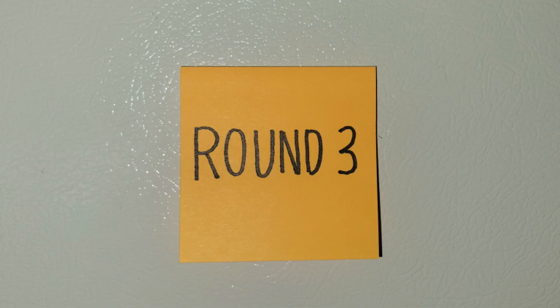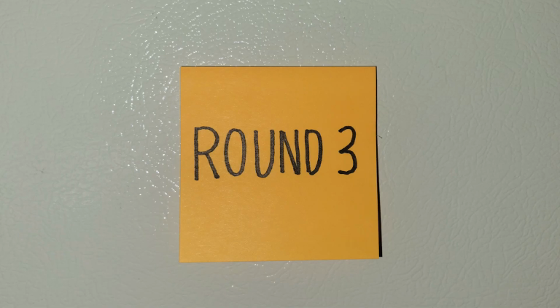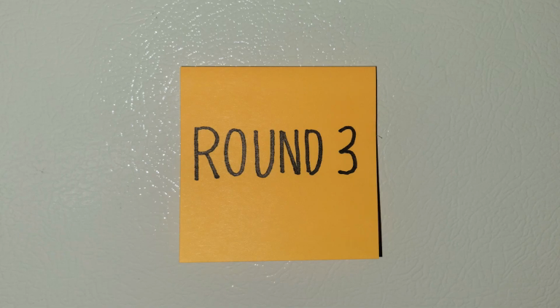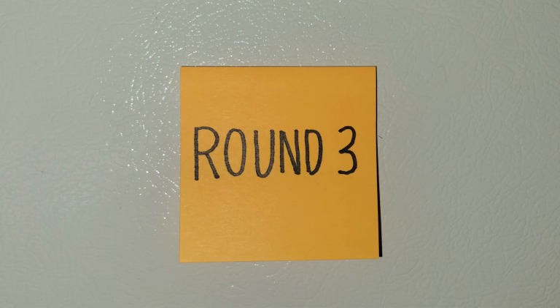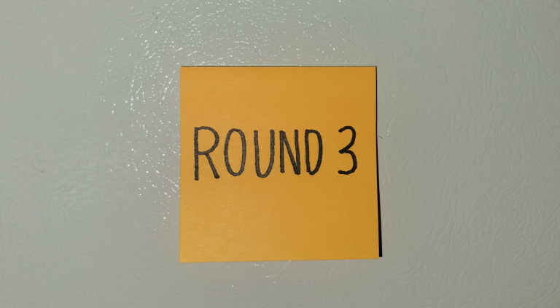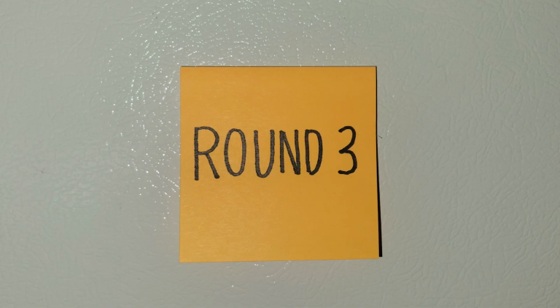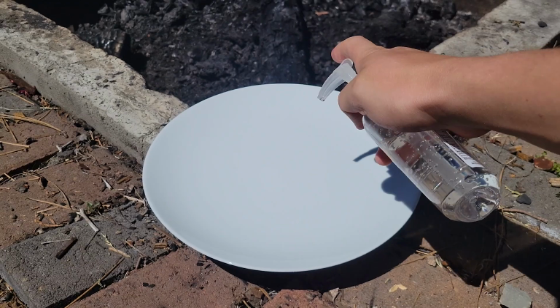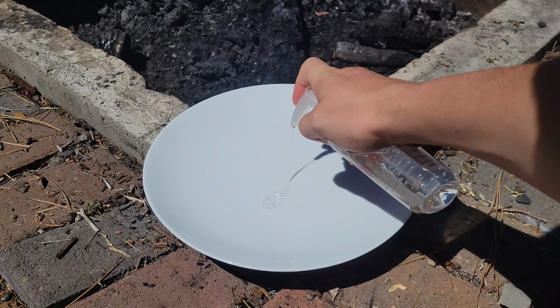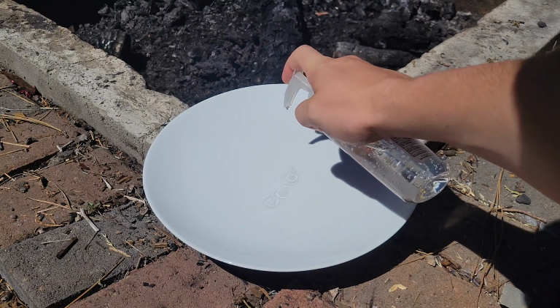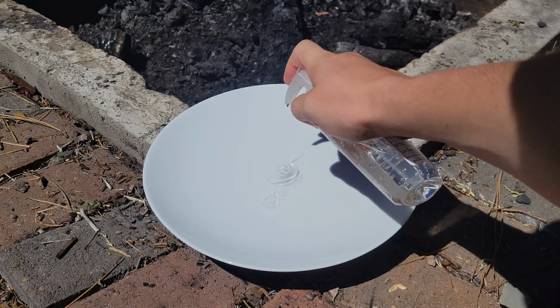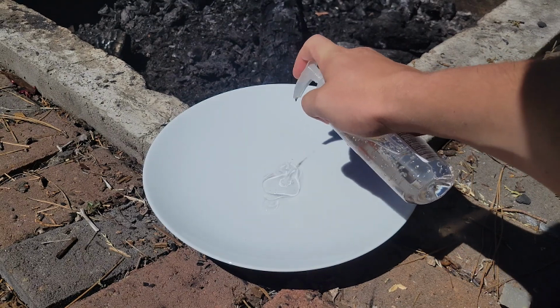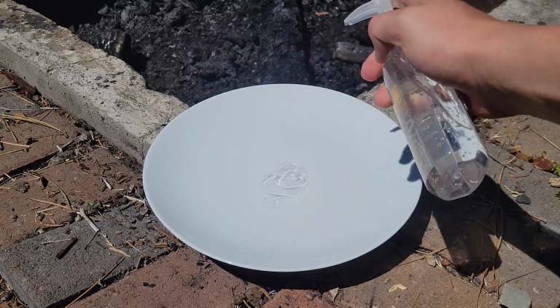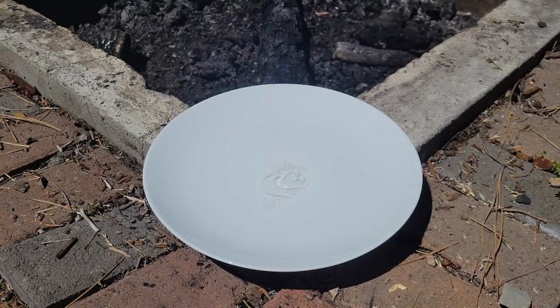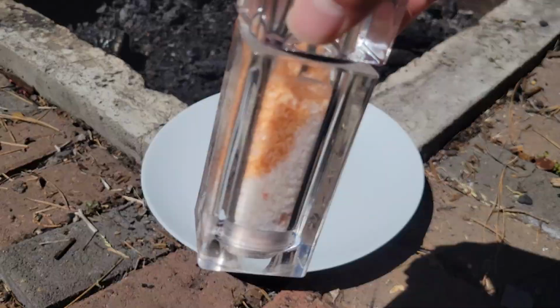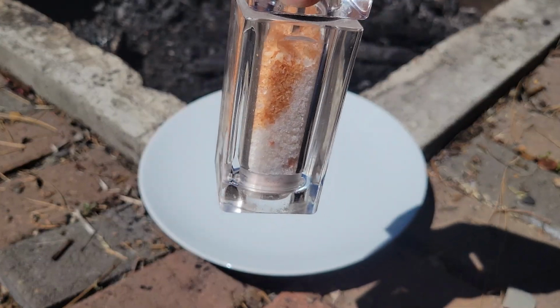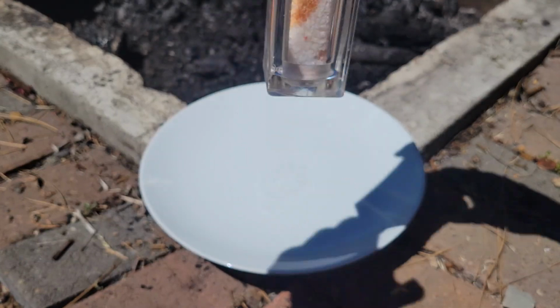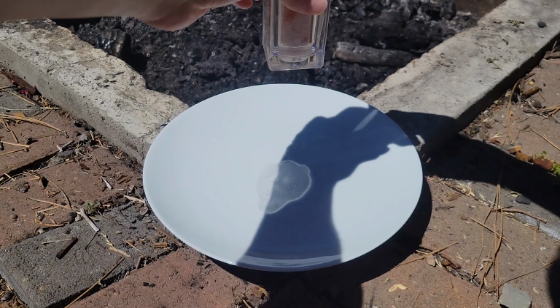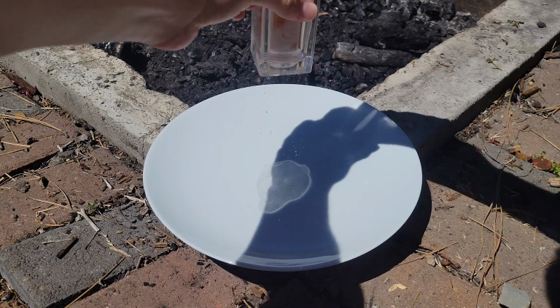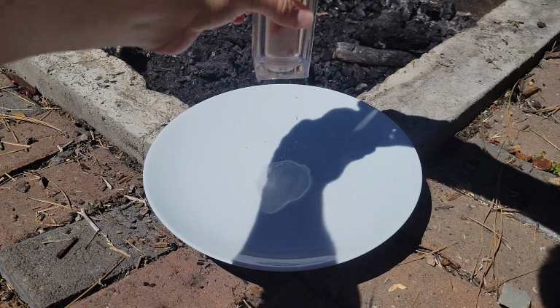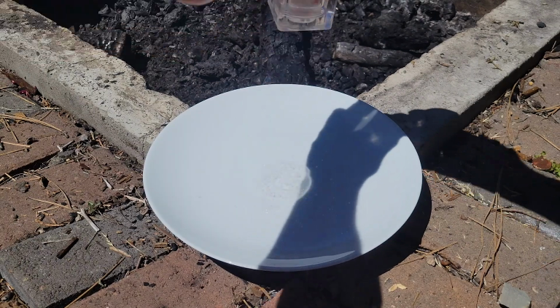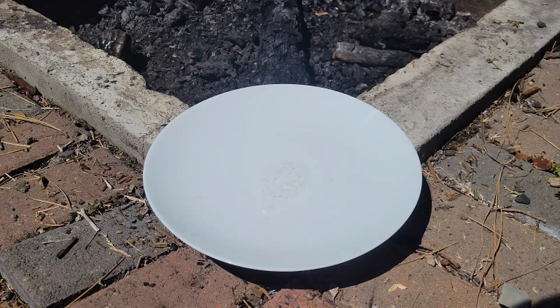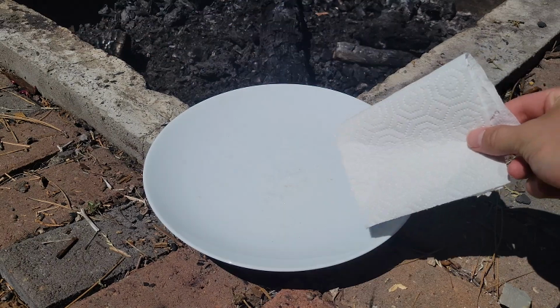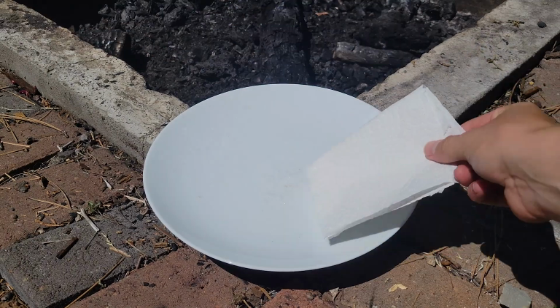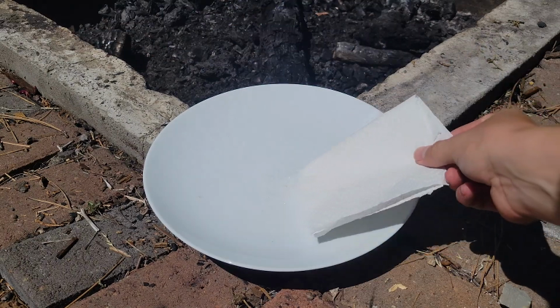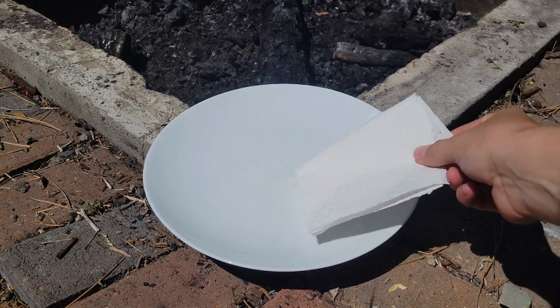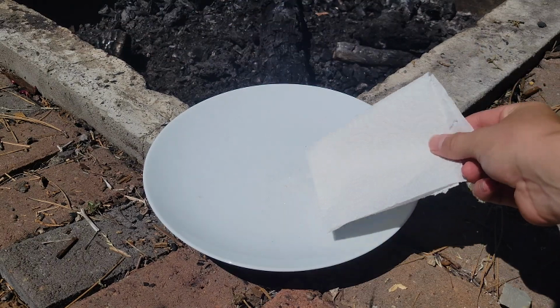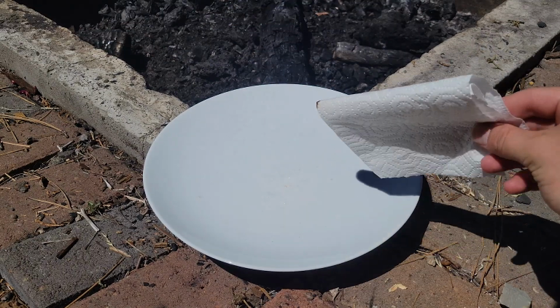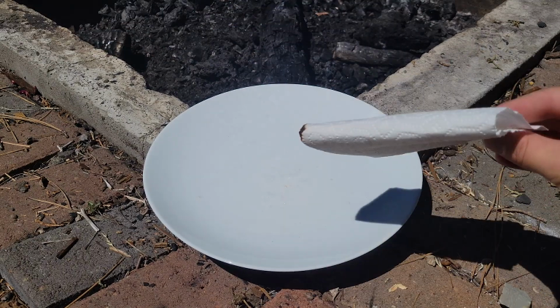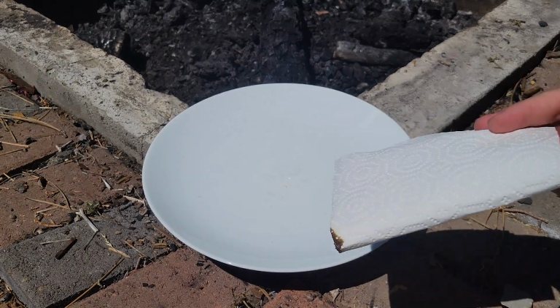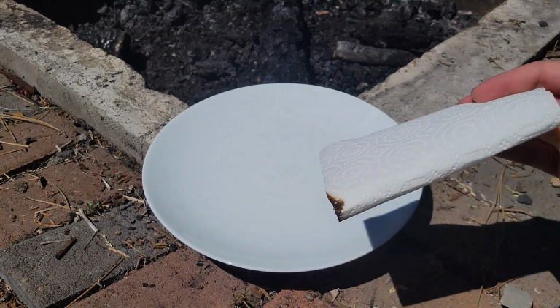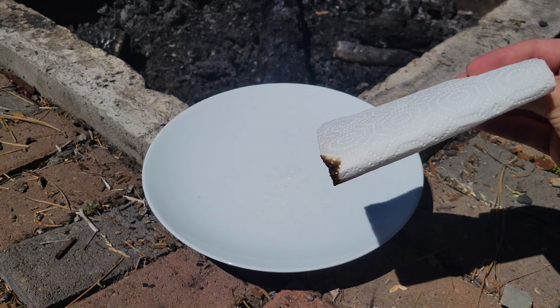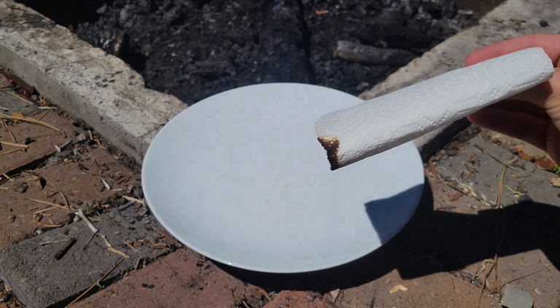Next up, it's time for round three. If you place hand sanitizer on a plate and add Himalayan salt, the reaction is dangerous if it comes into contact with a paper towel, and the paper towel will catch on fire.